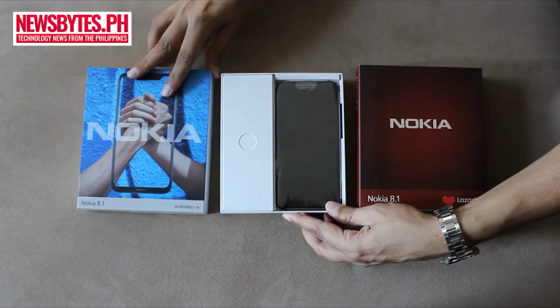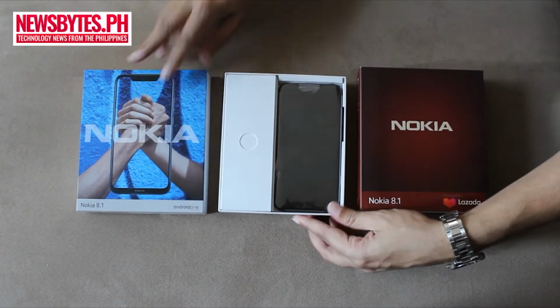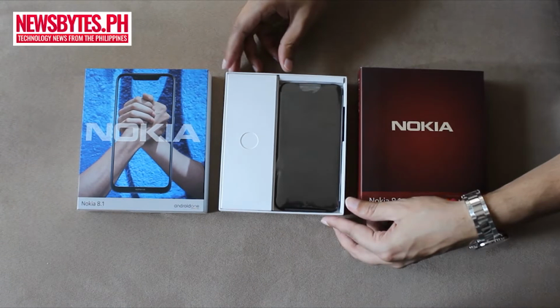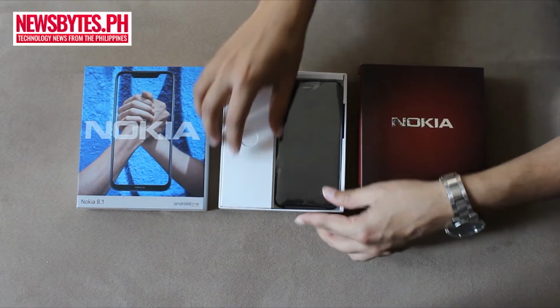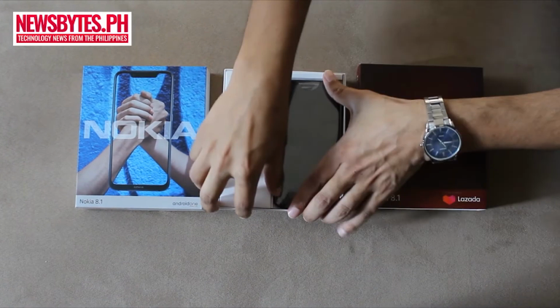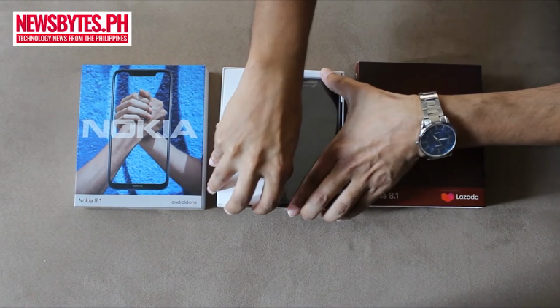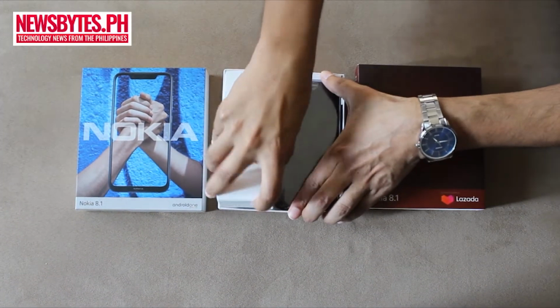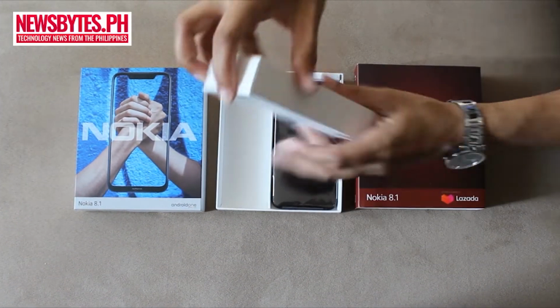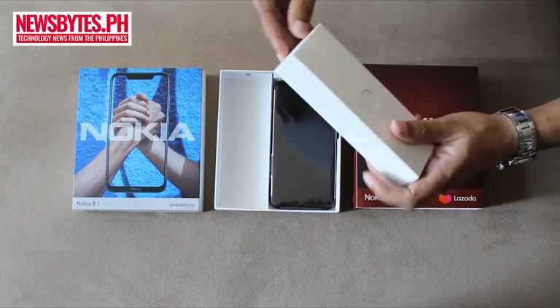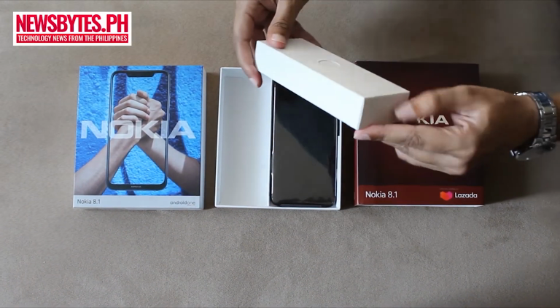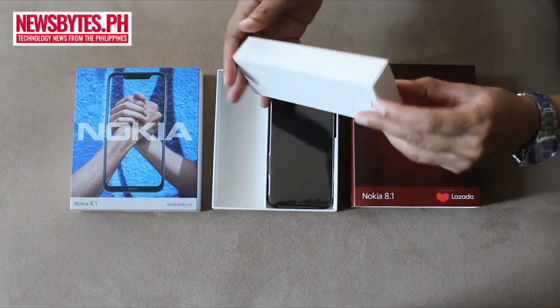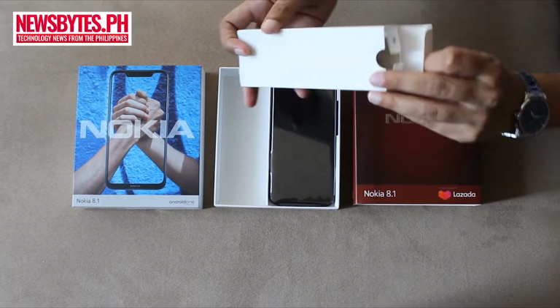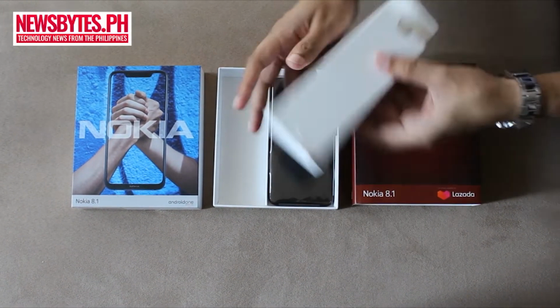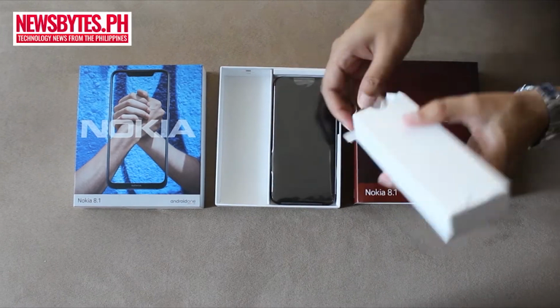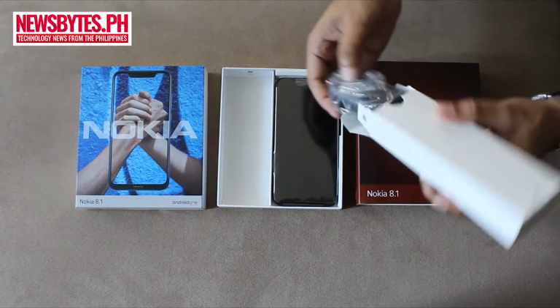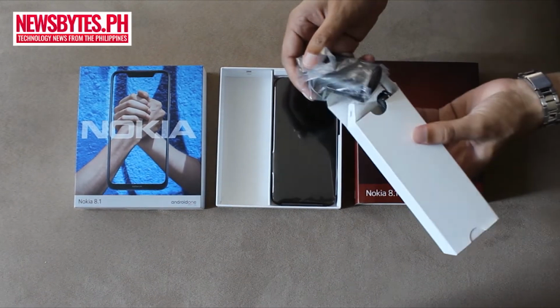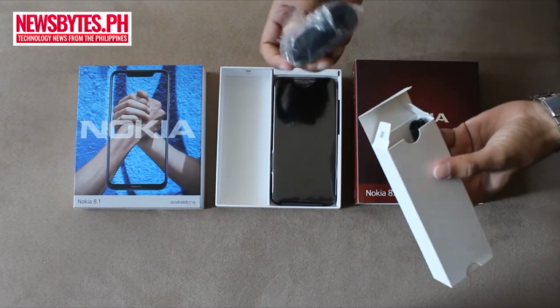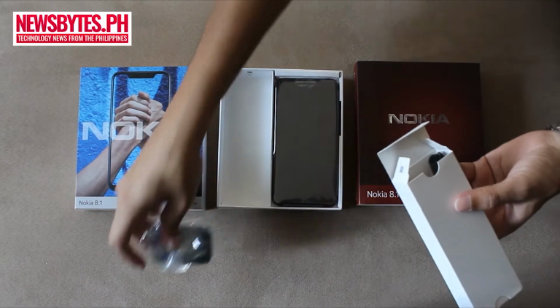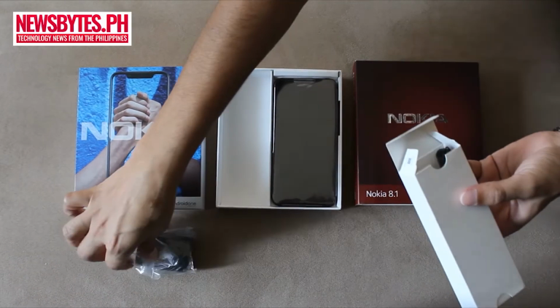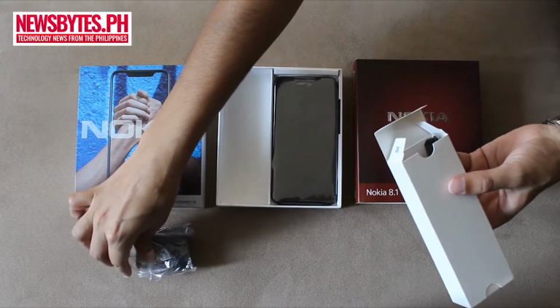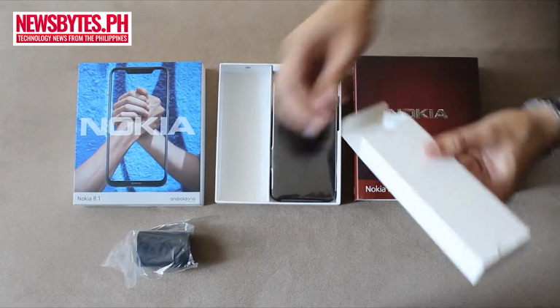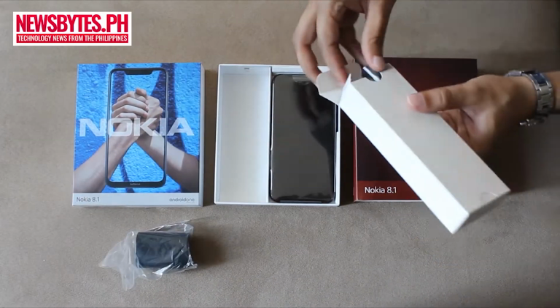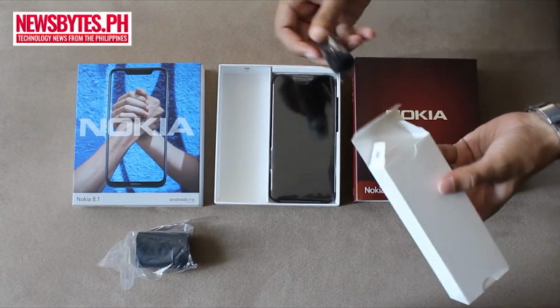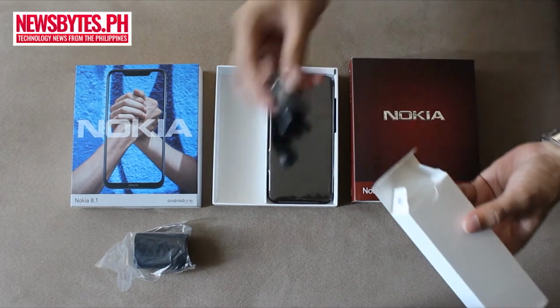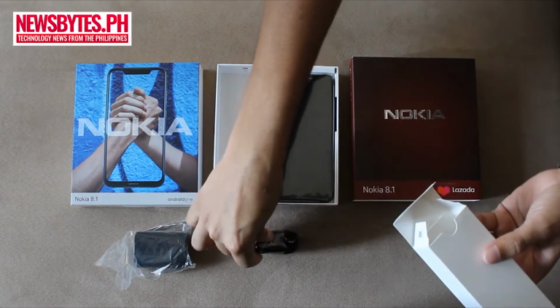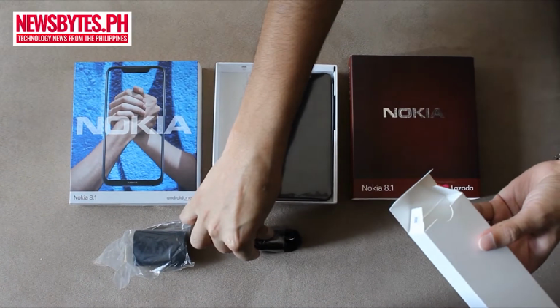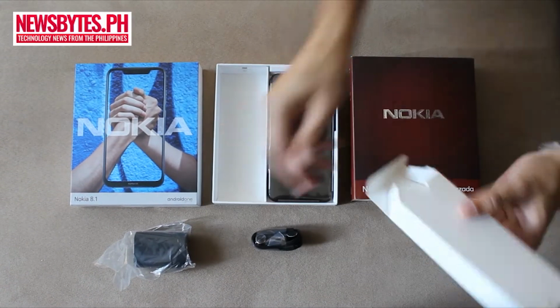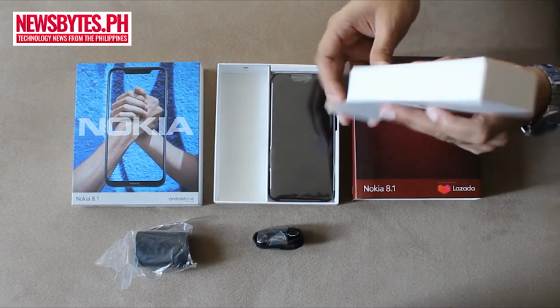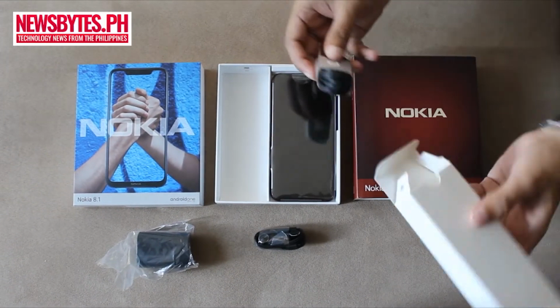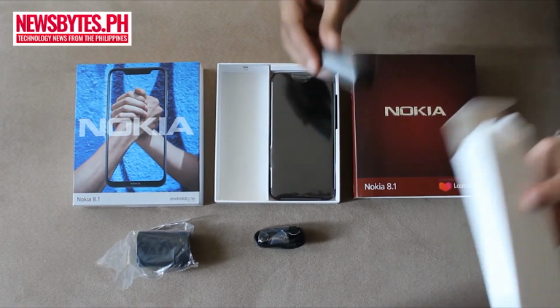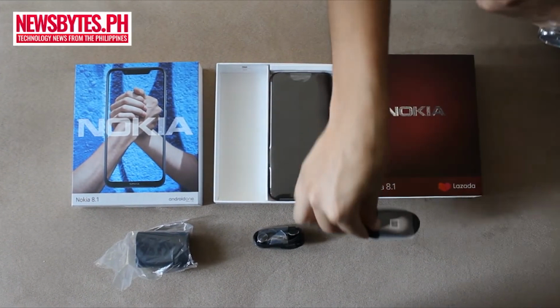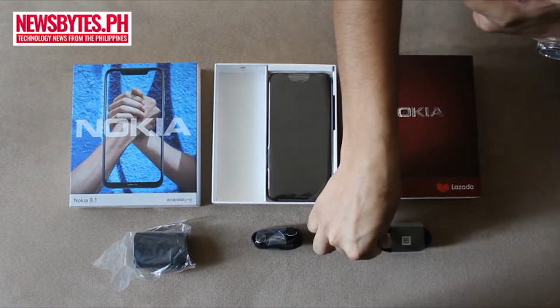So we have here the kit. Let's check what's inside: the charger, a pair of headphones, and a USB cable.